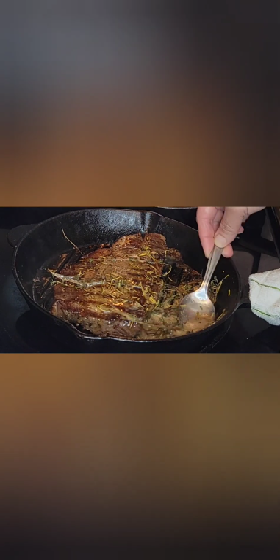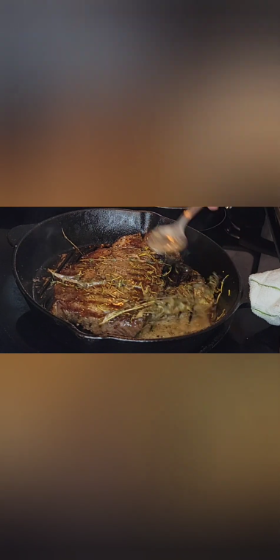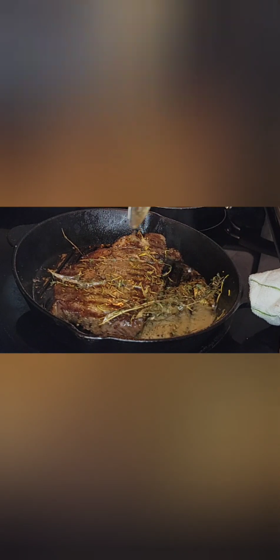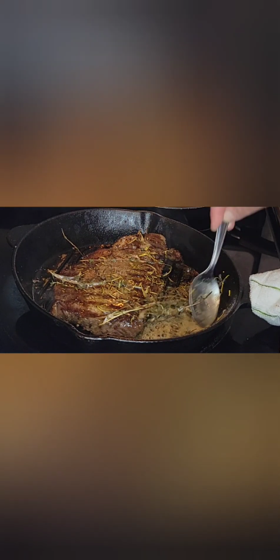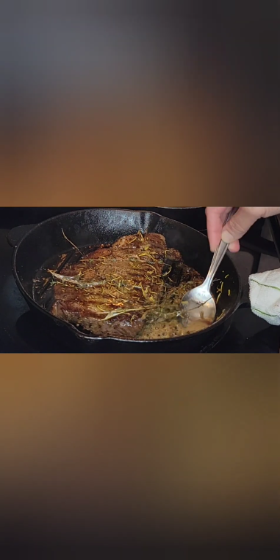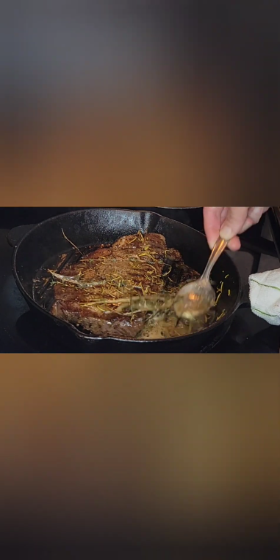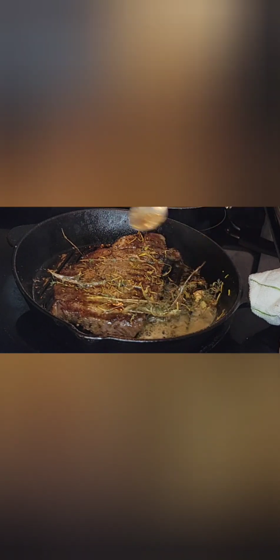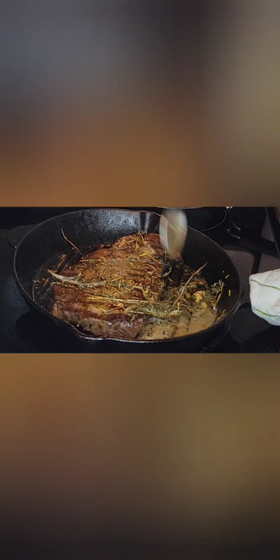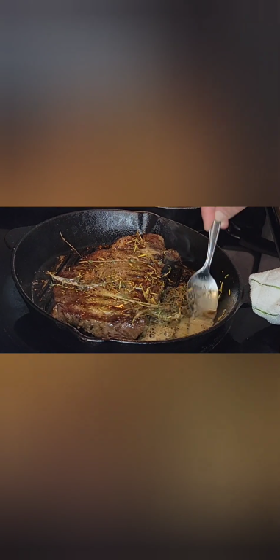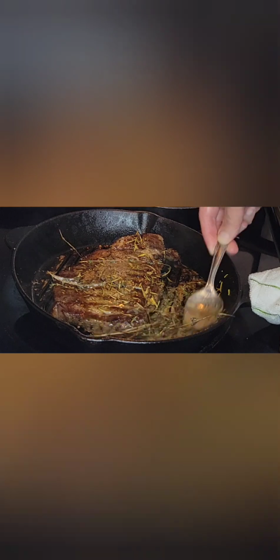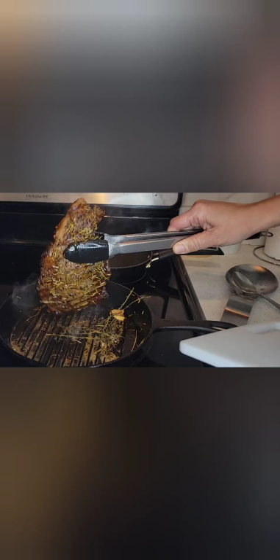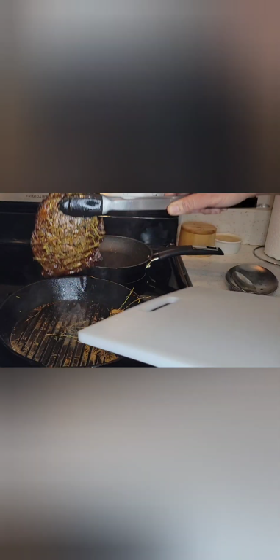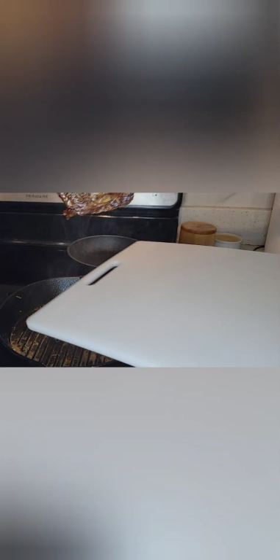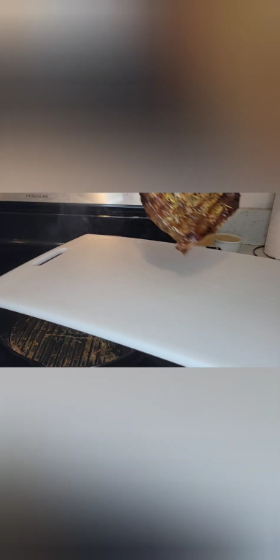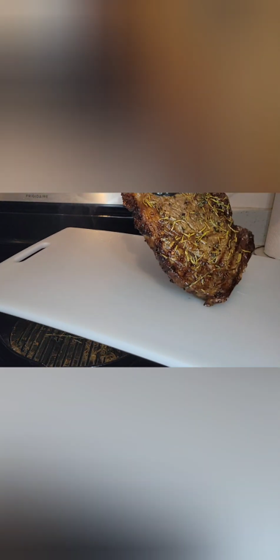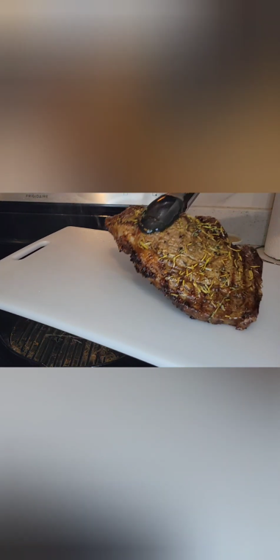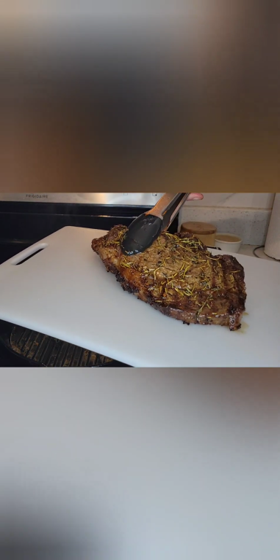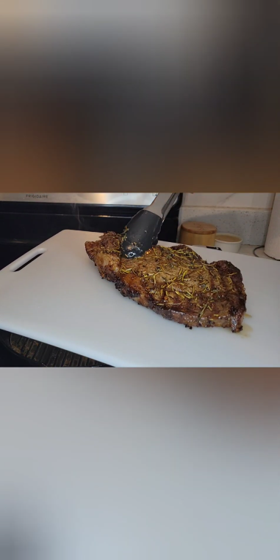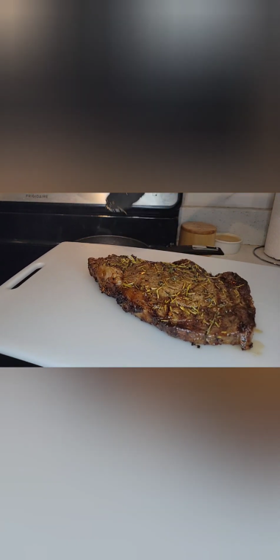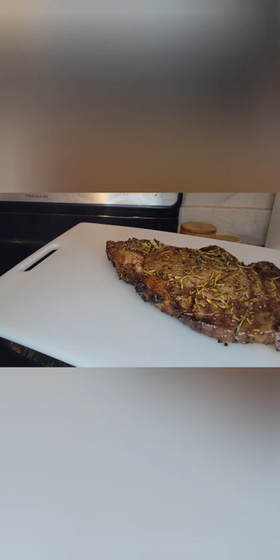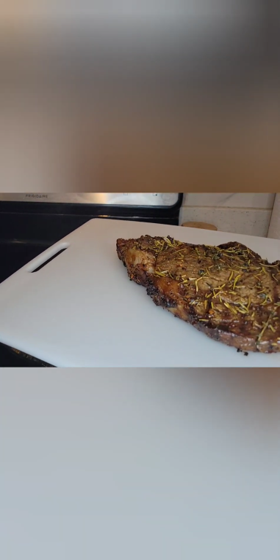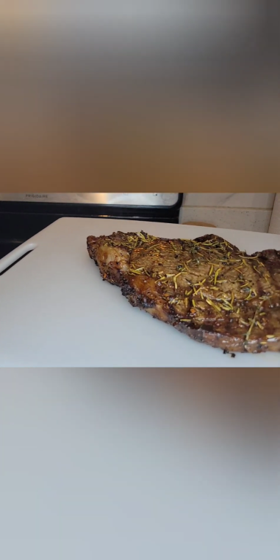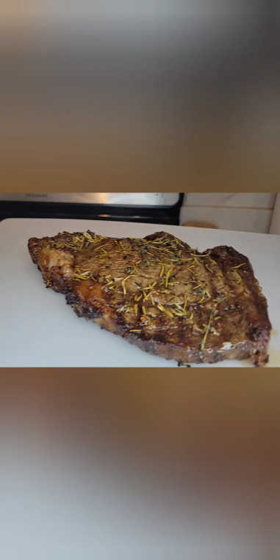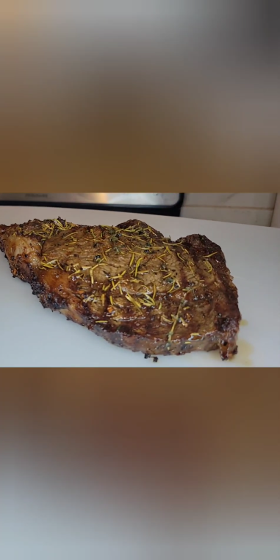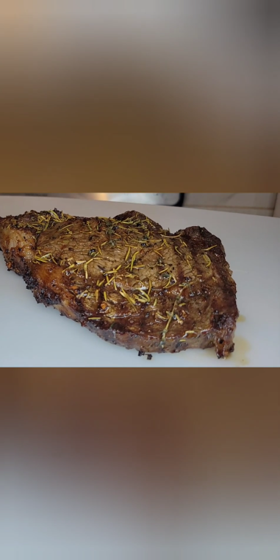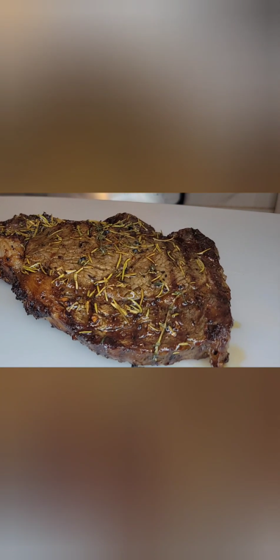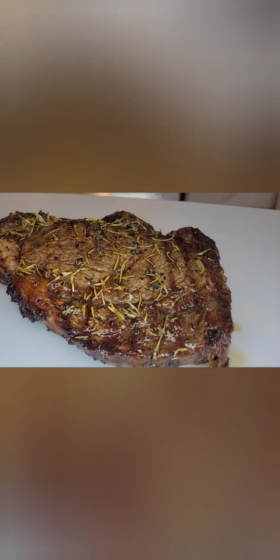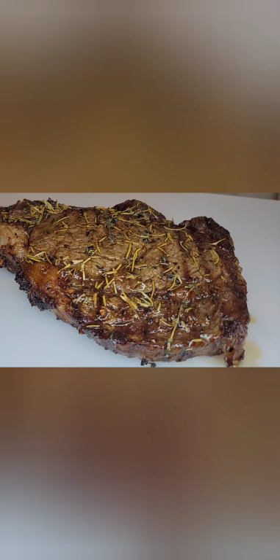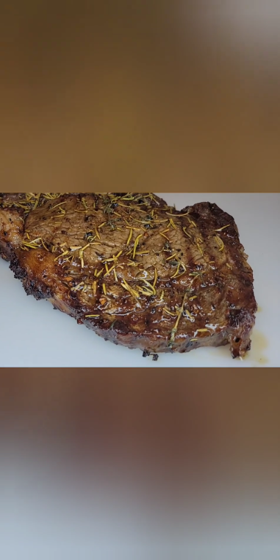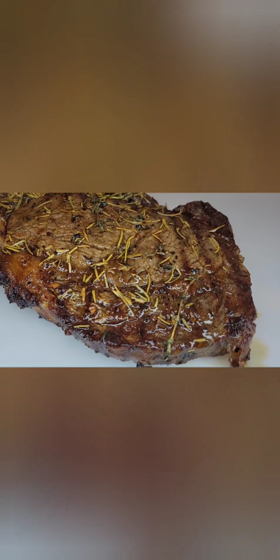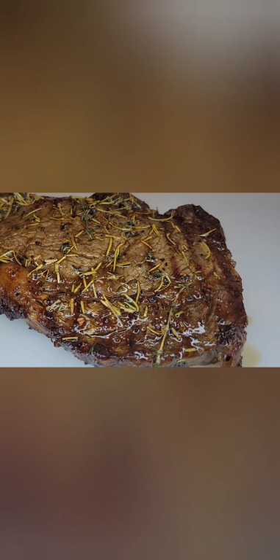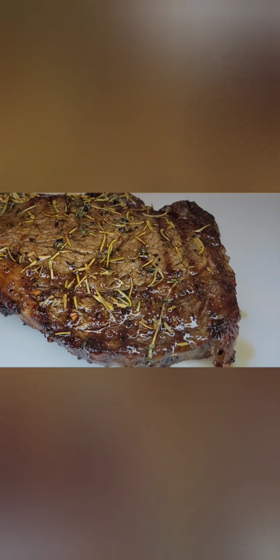After you've basted your steak for about two to three minutes, you're going to take it out and let it rest. It is important to let your steak rest before you chop it.